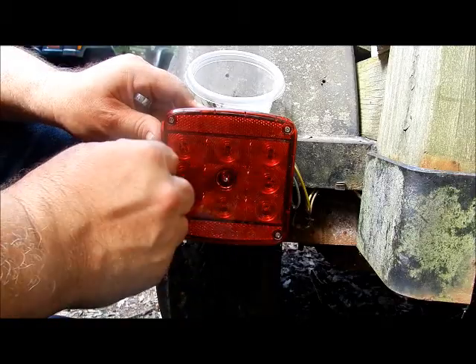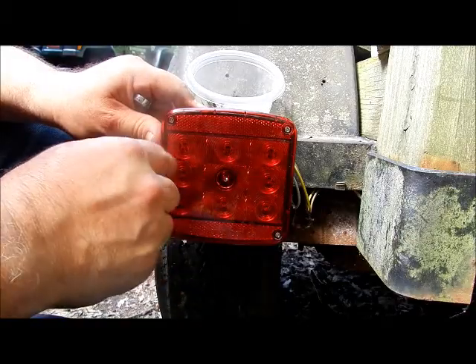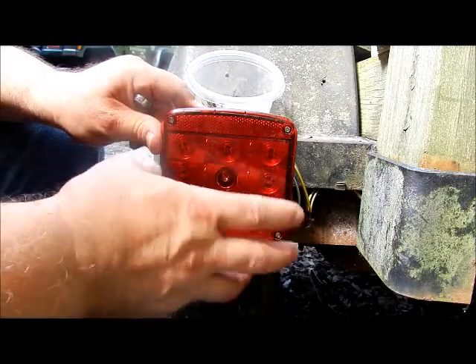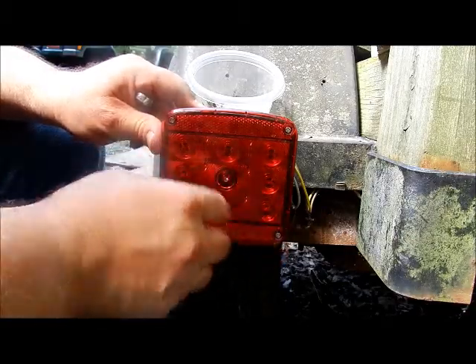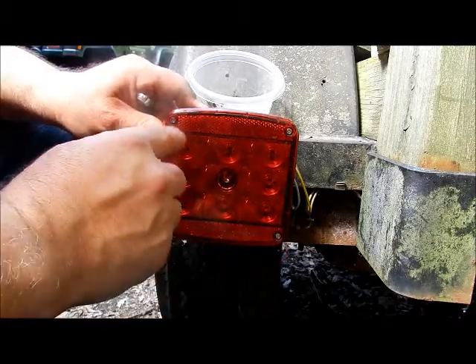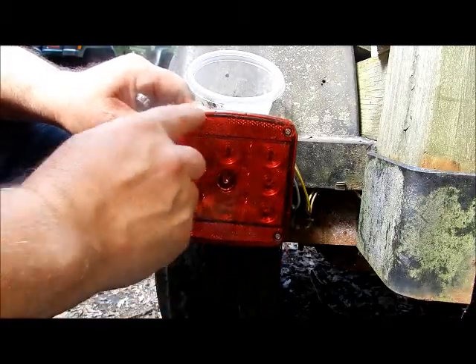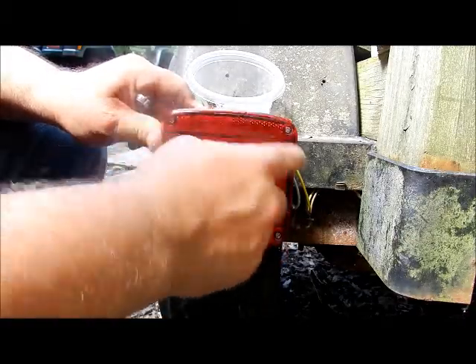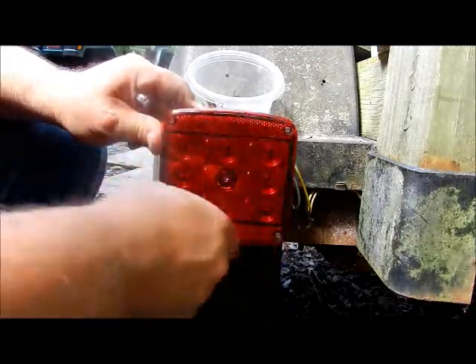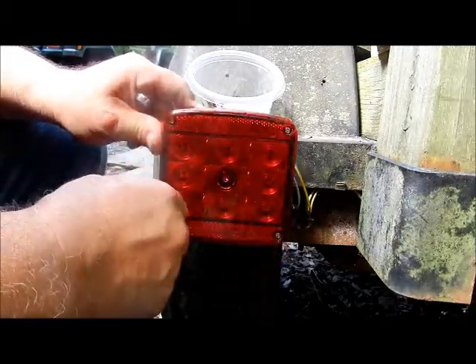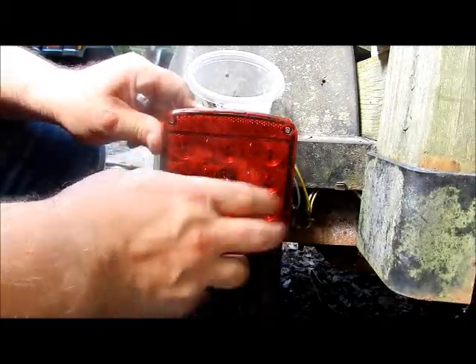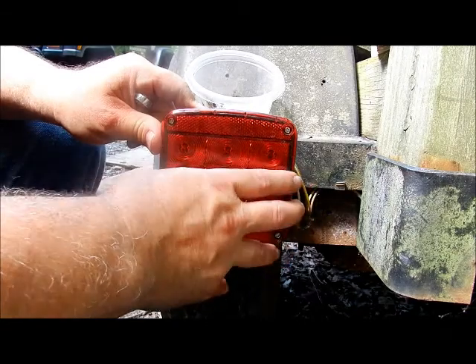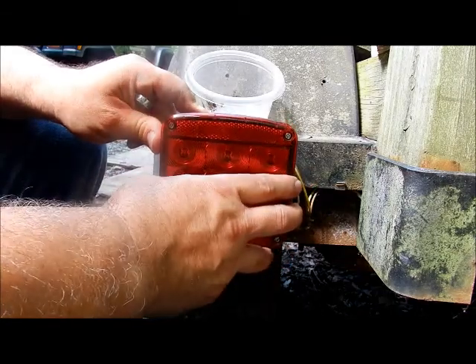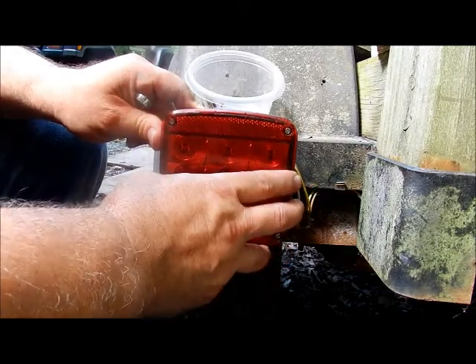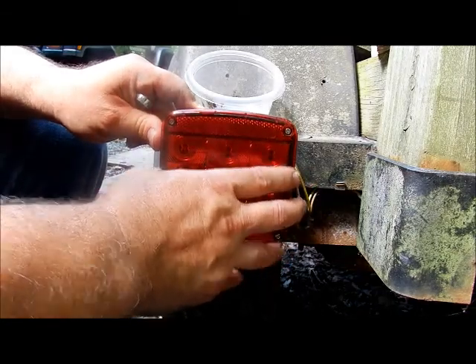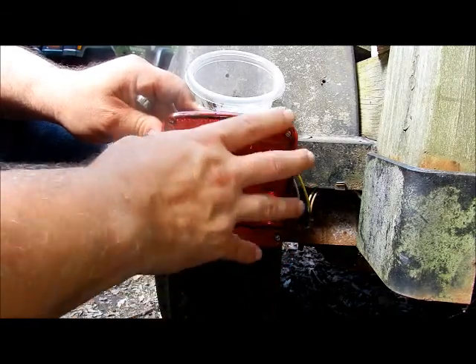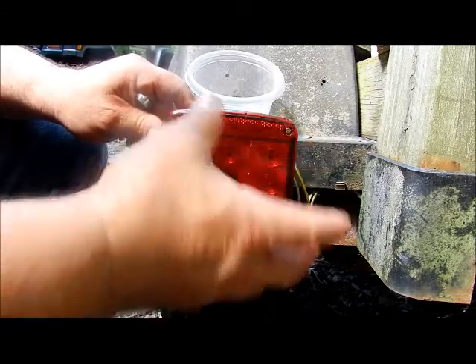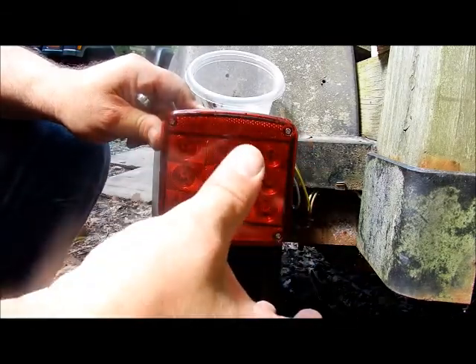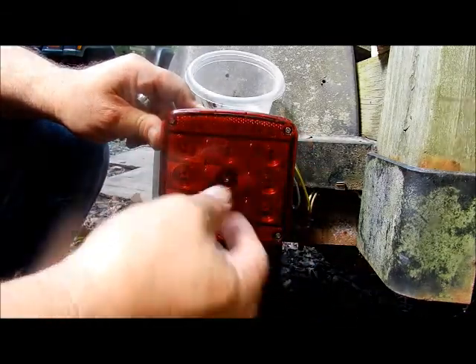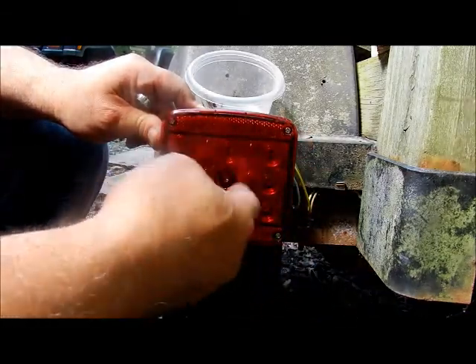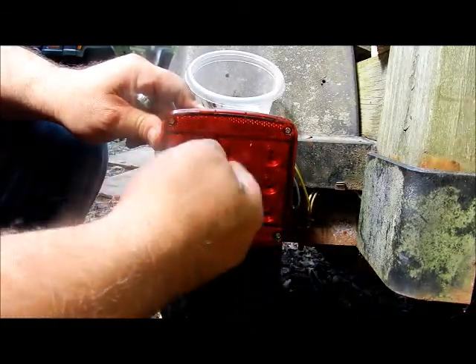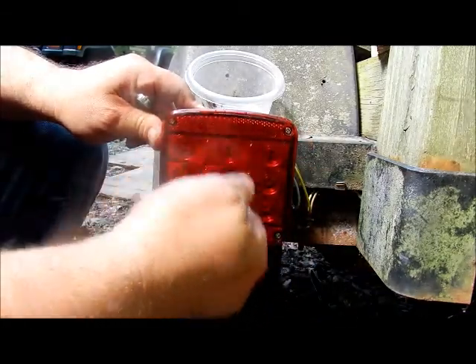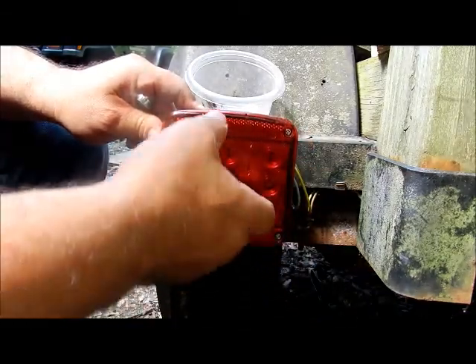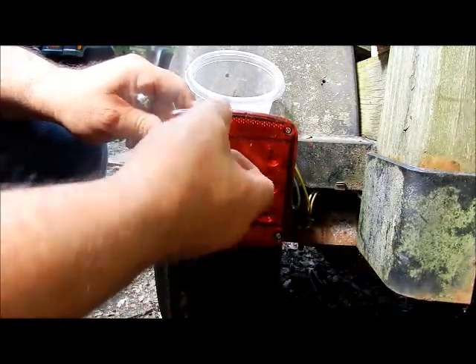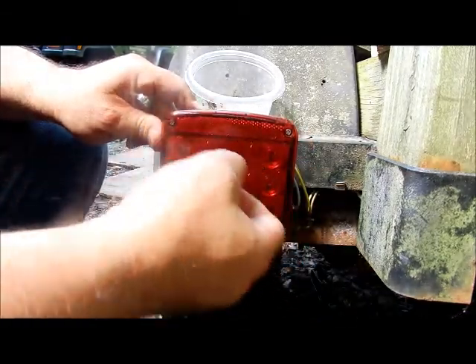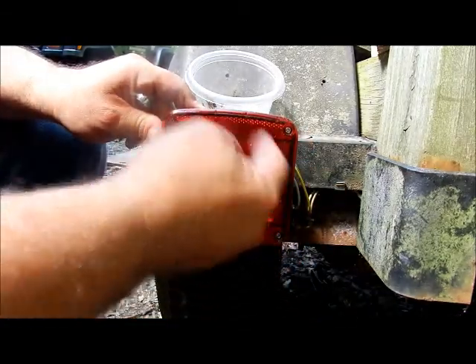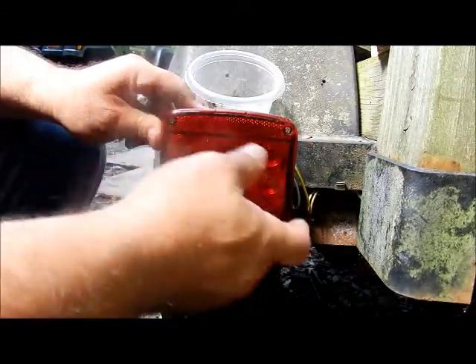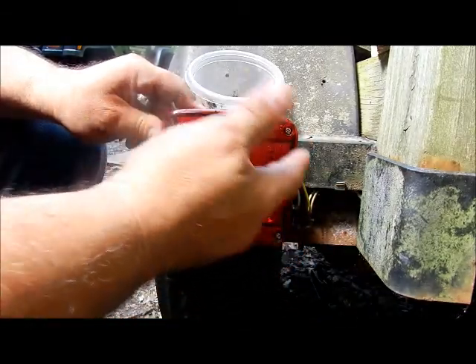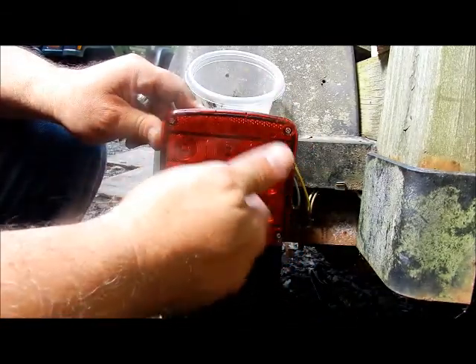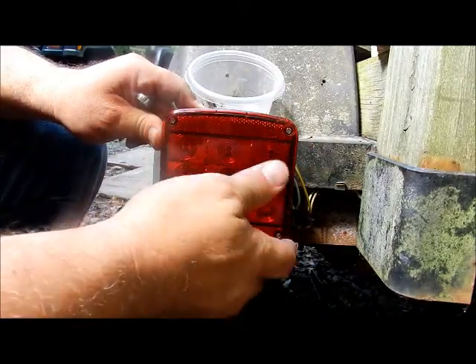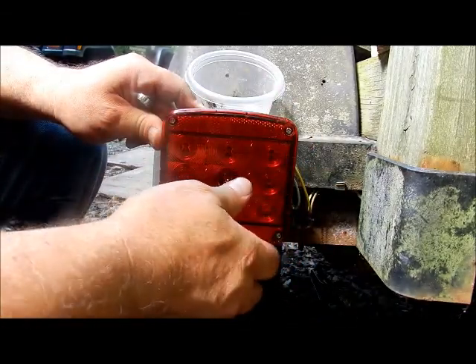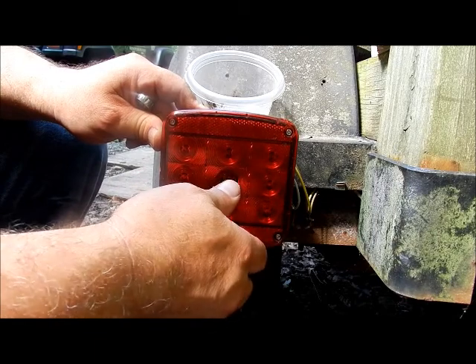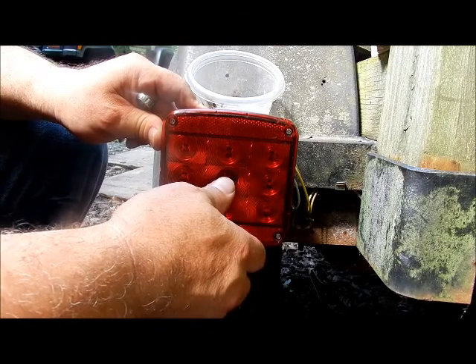On conventional lights you have to take the screws off the front, take the light out, unscrew from the inside, pull it out, and disconnect the wires — all that good stuff.